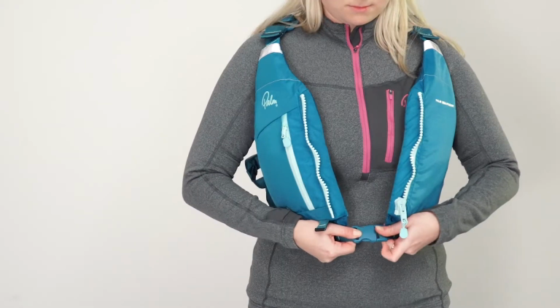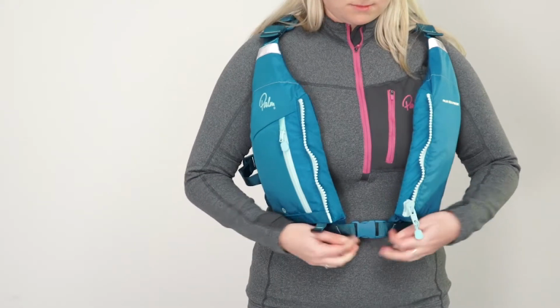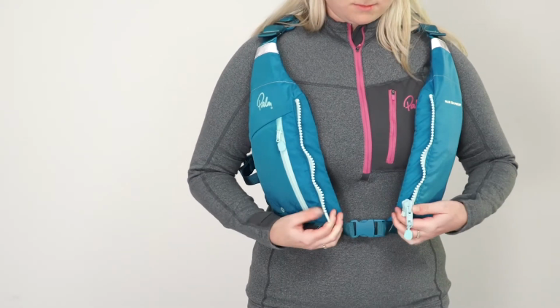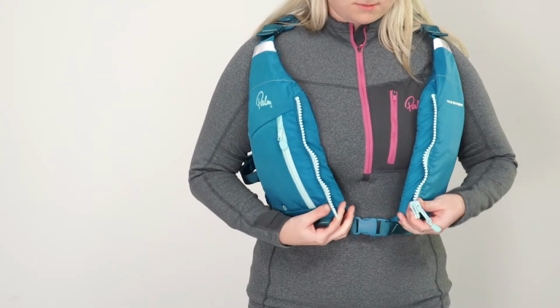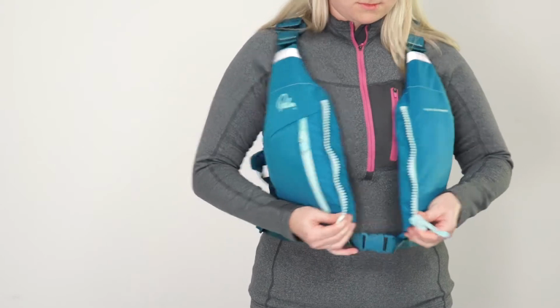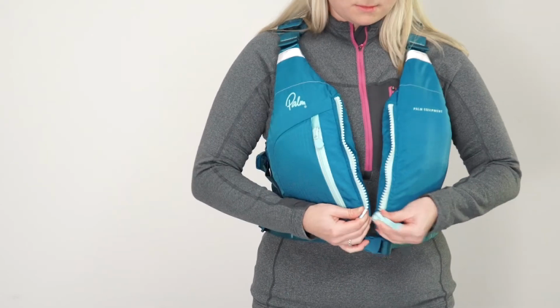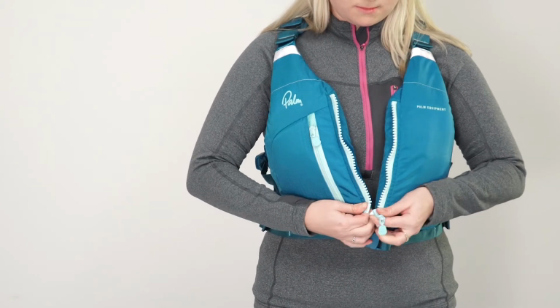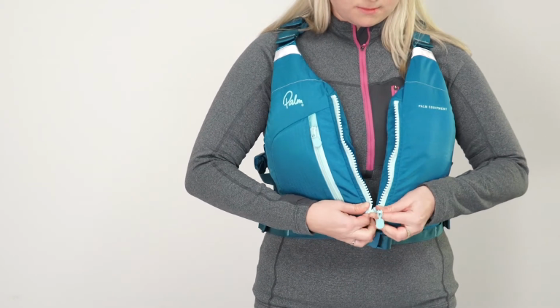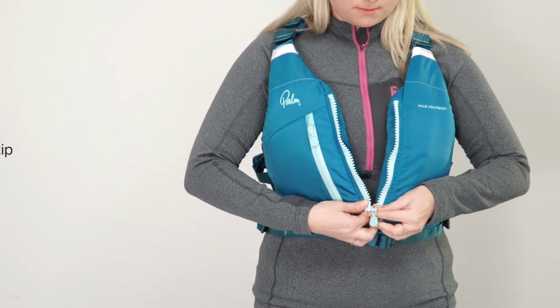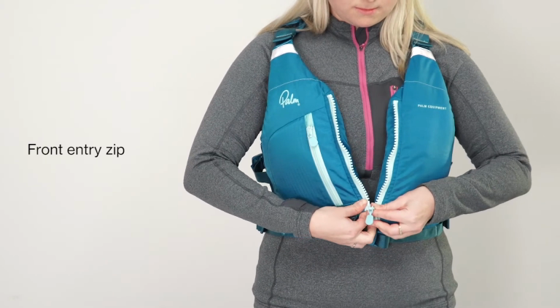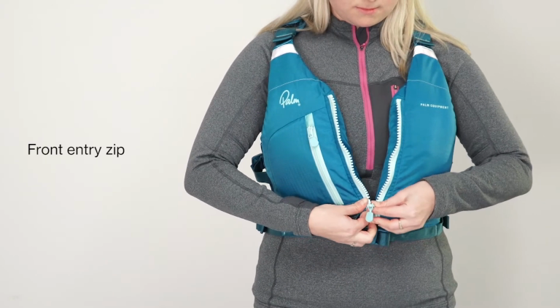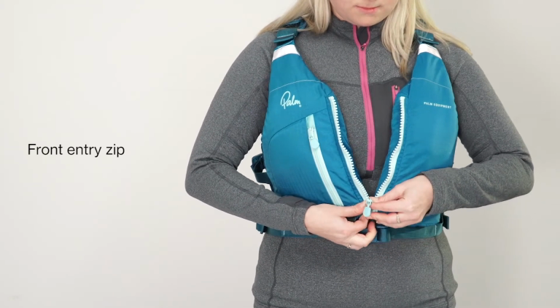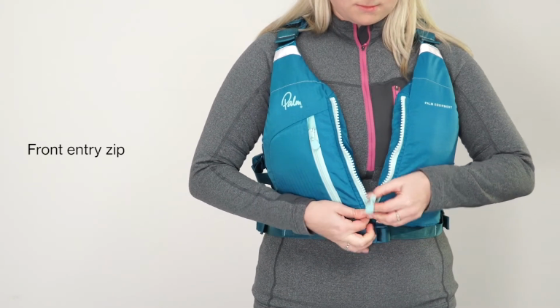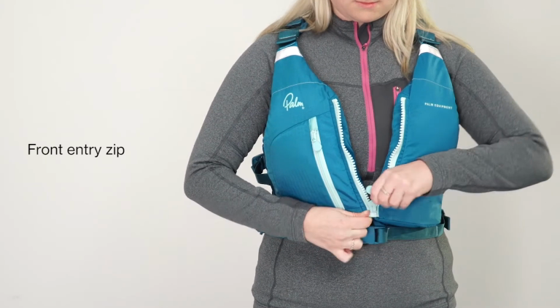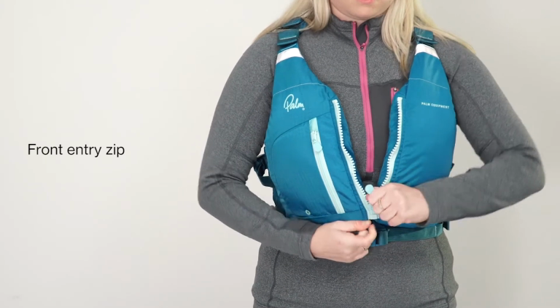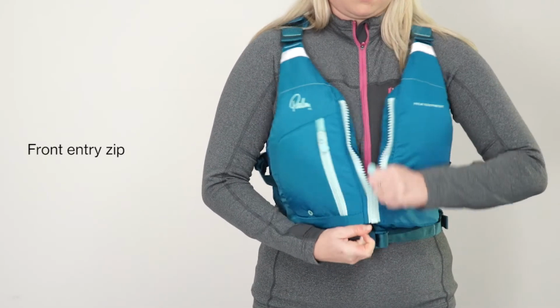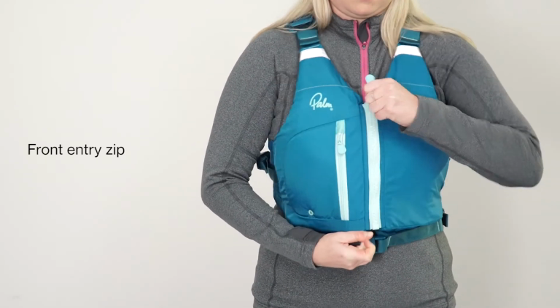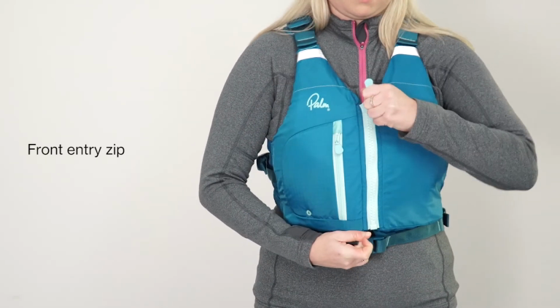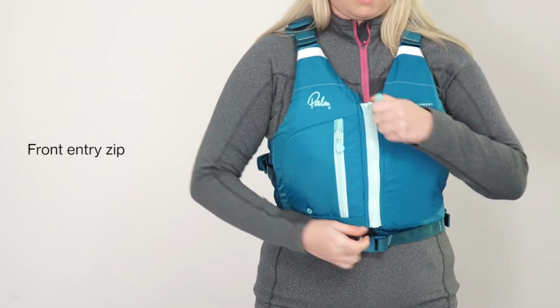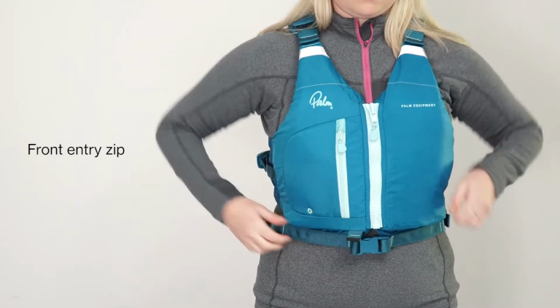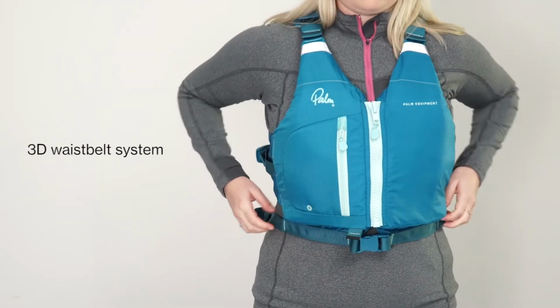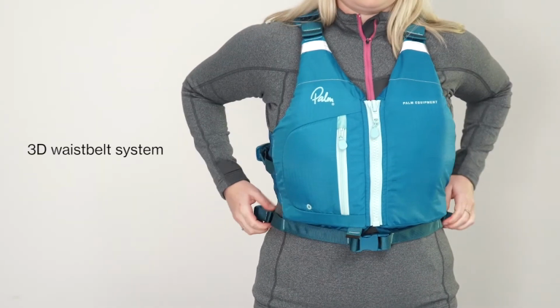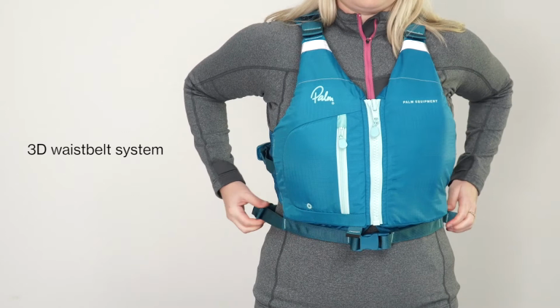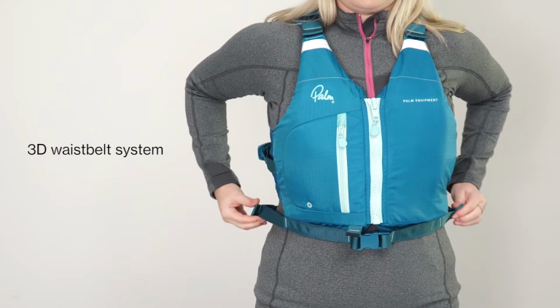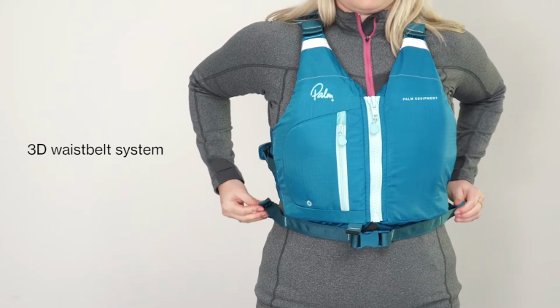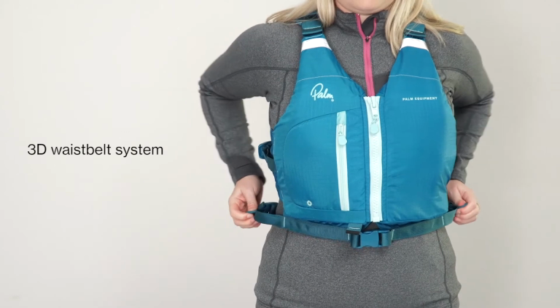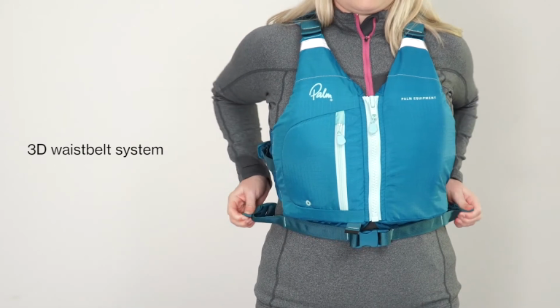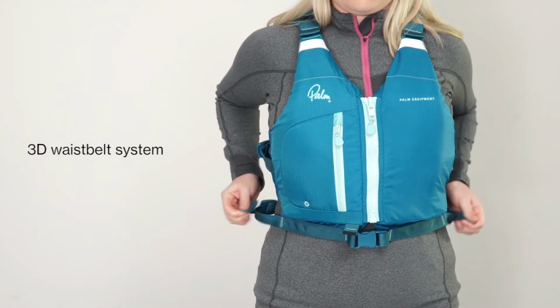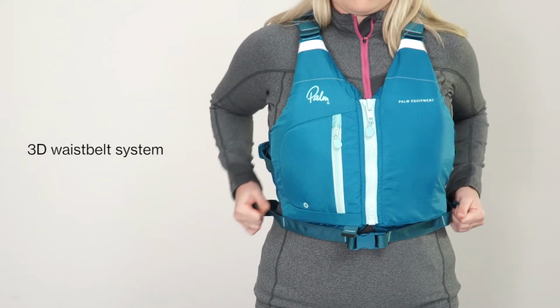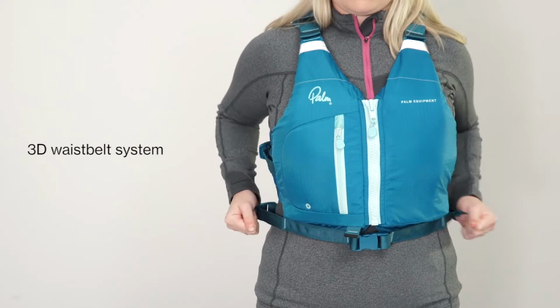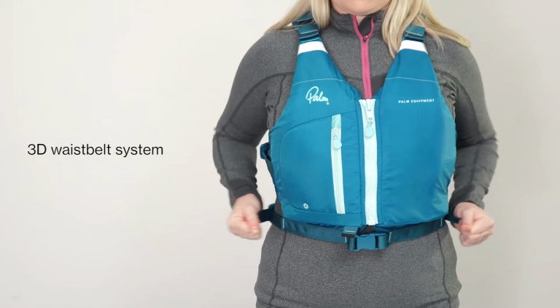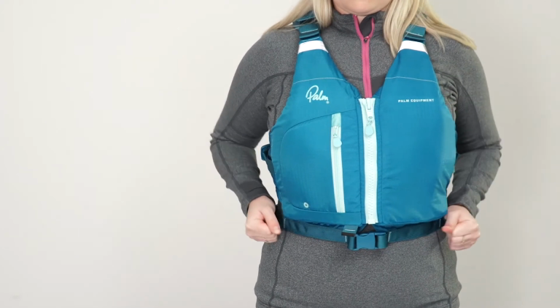The front entry zip means the Meander is easy to put on and take off. It has plenty of flotation in case you end up in the water, and the 3D waist design system will hold it securely in place.